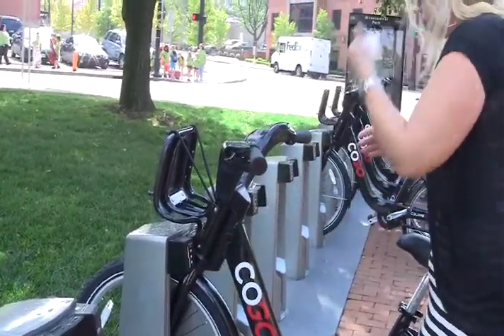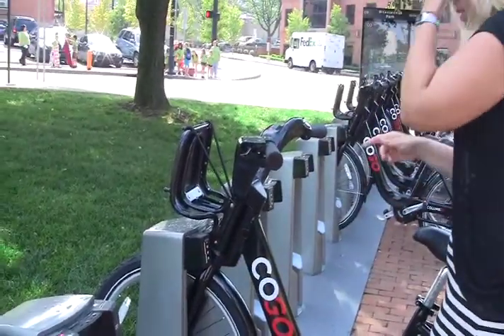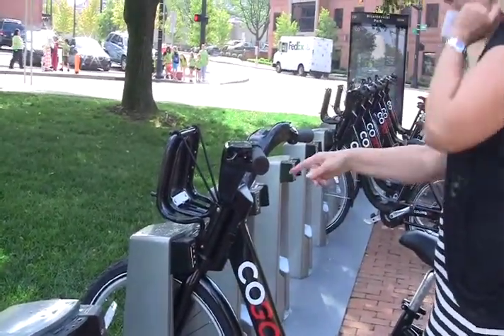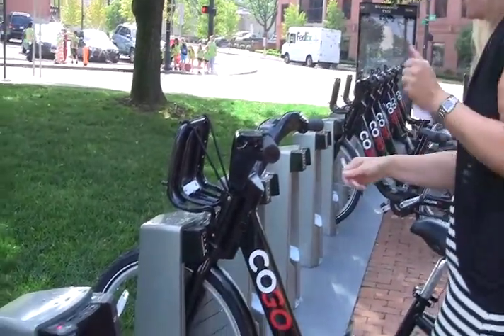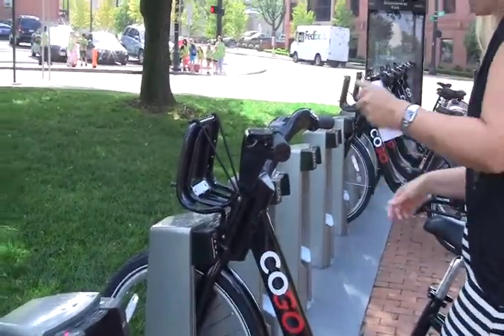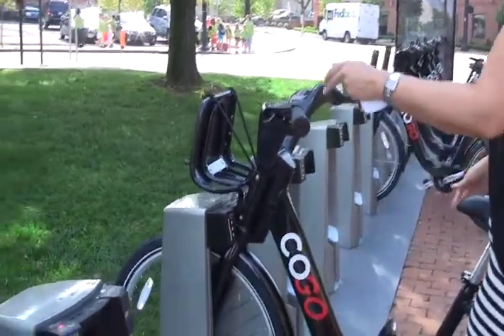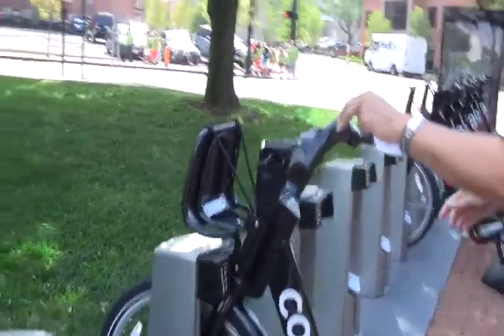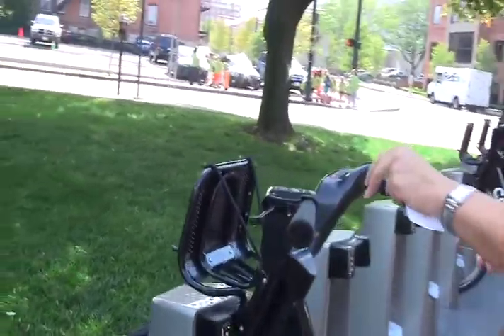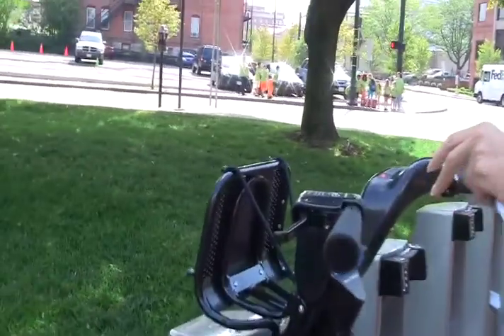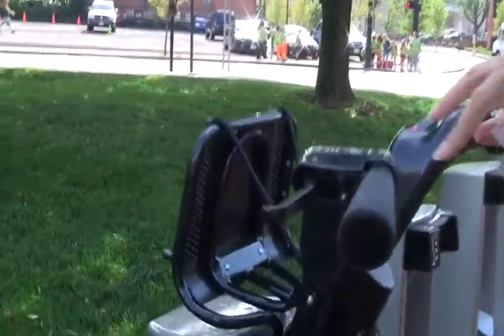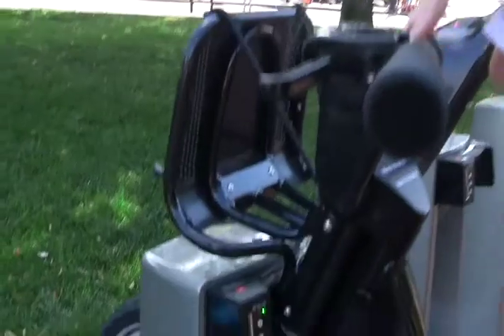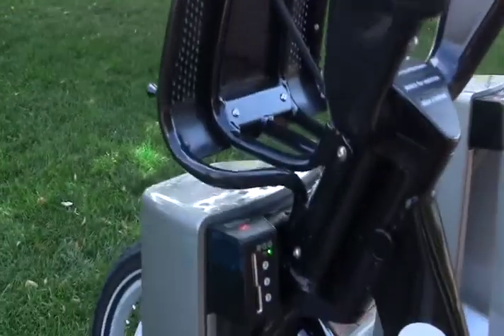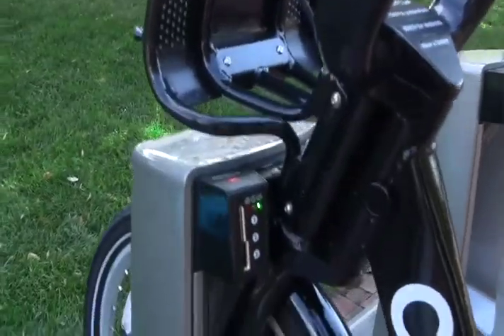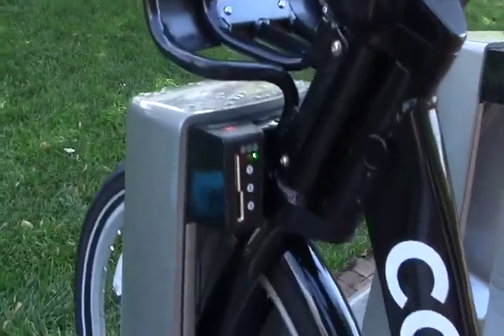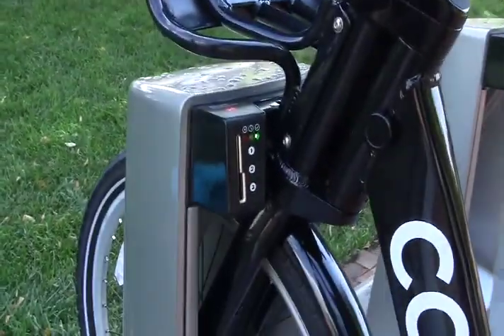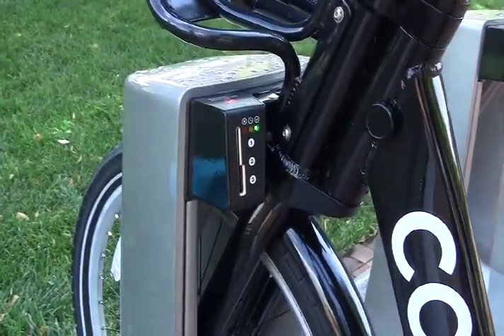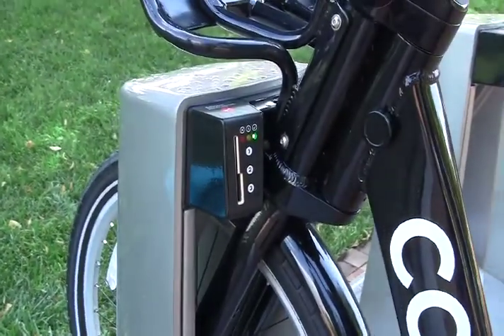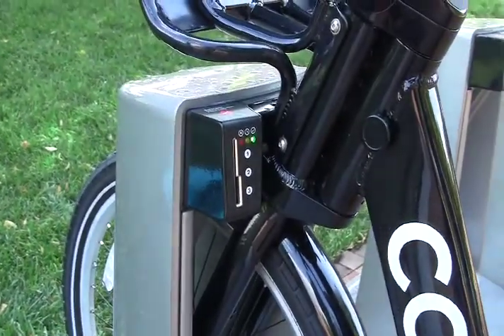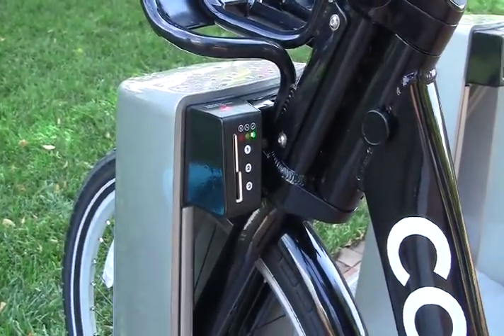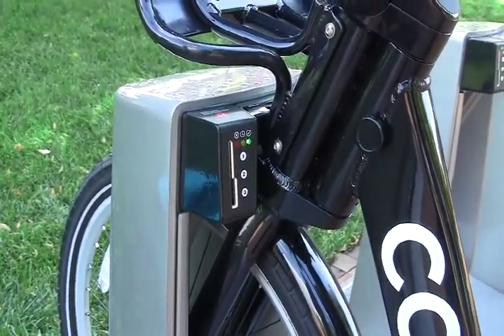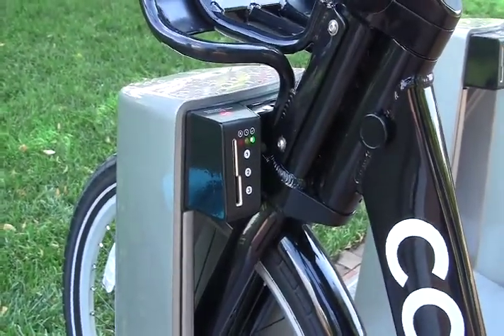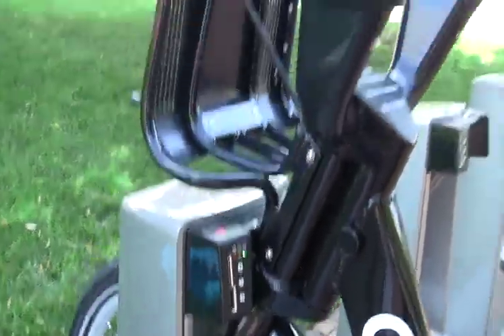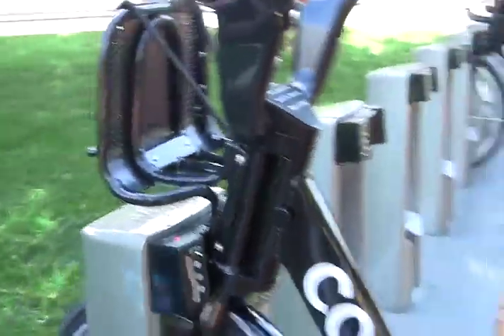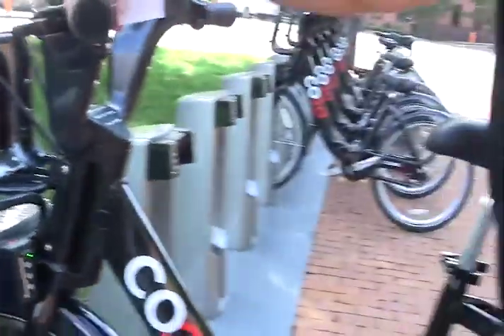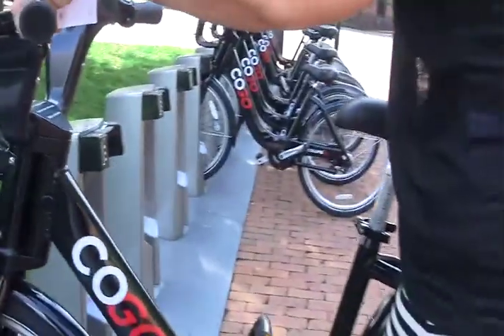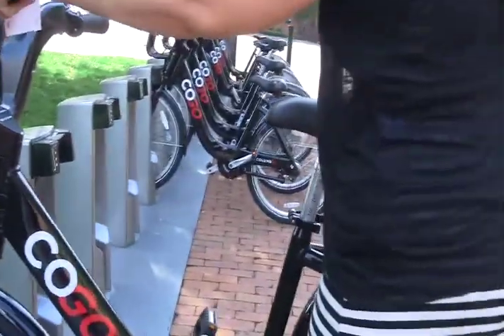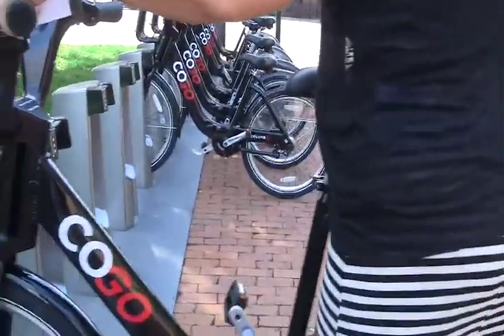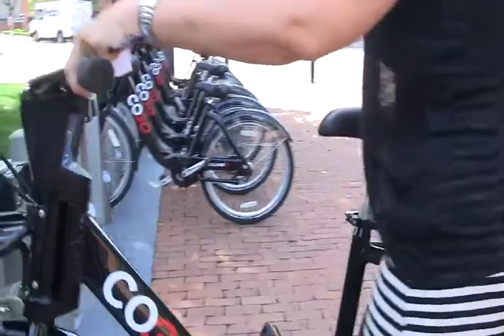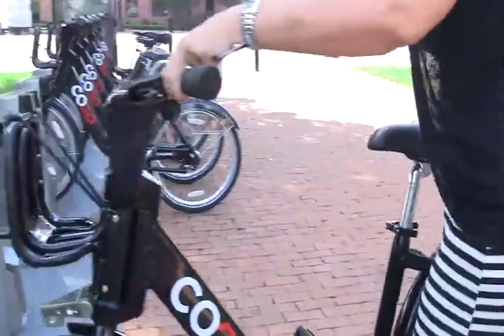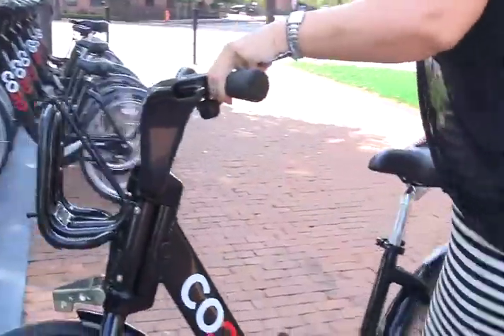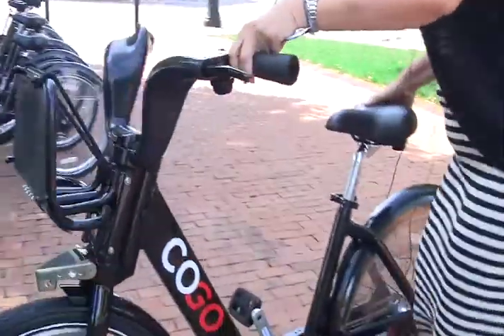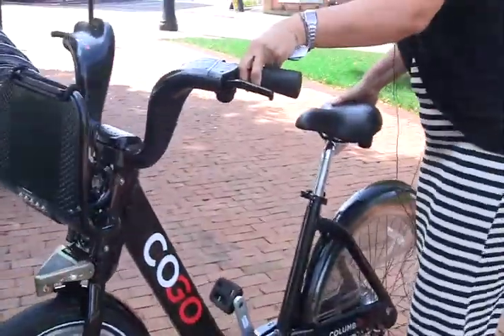The yellow light goes on and then once it turns green, you're ready to take out your bike. Lift it by the seat and pick it up and you're ready to go.